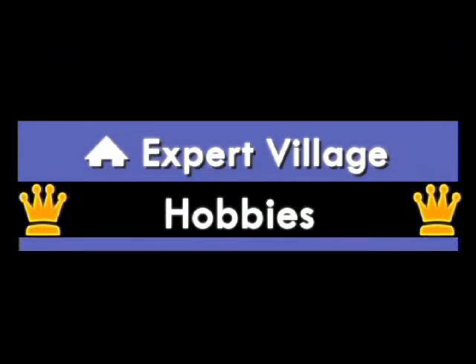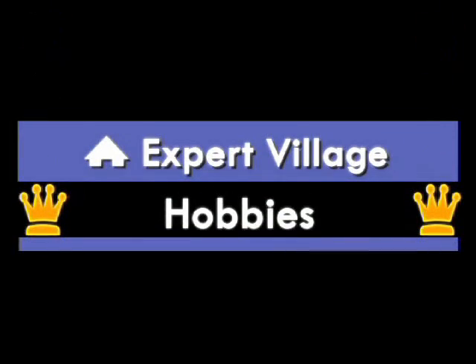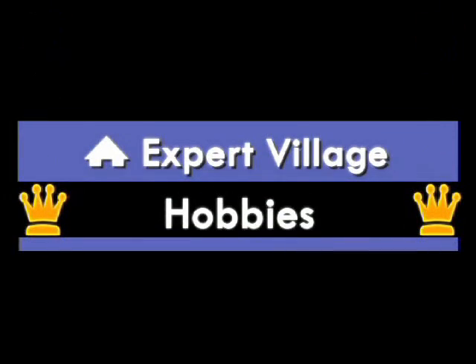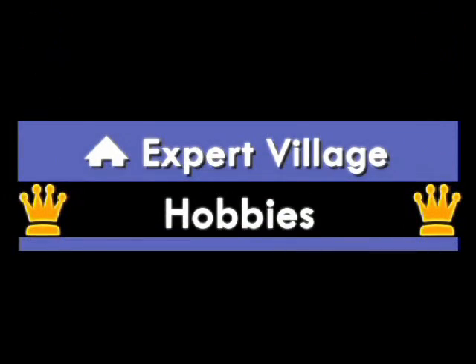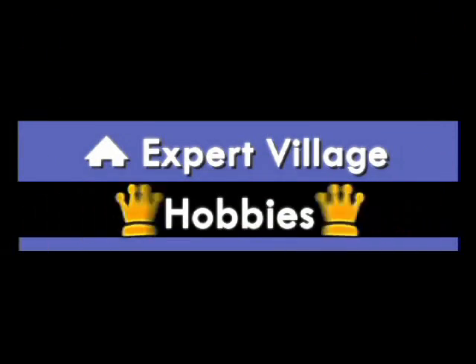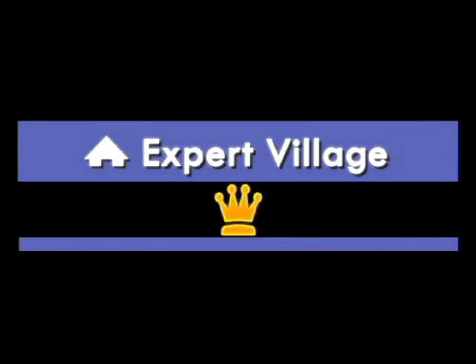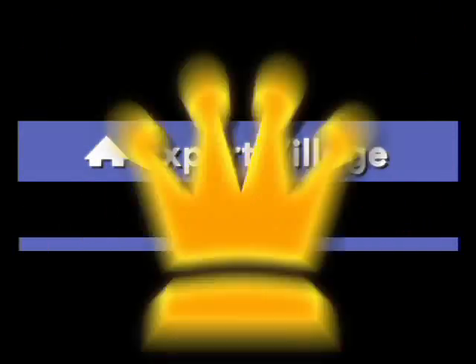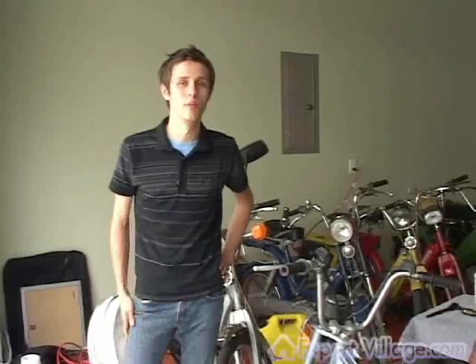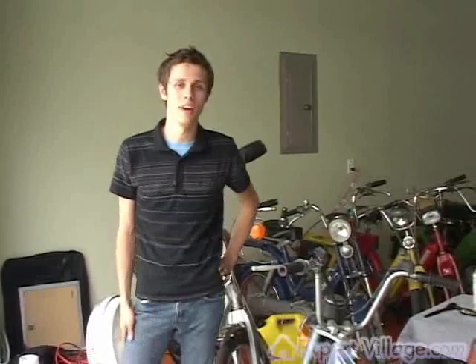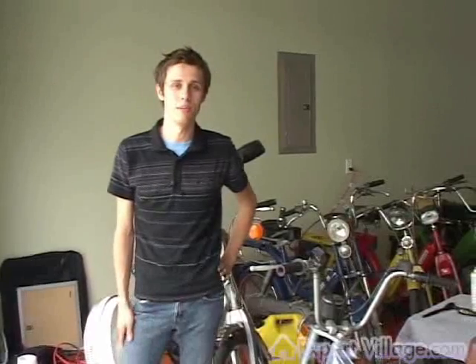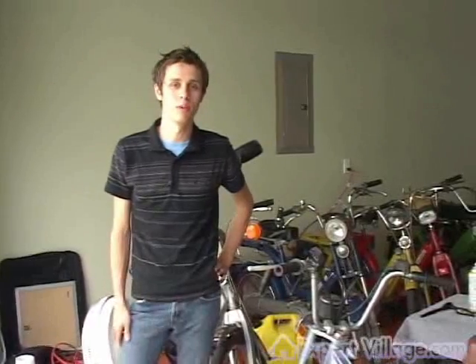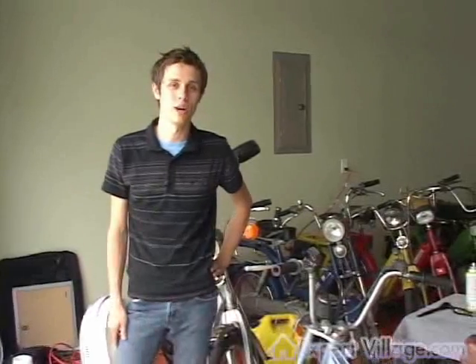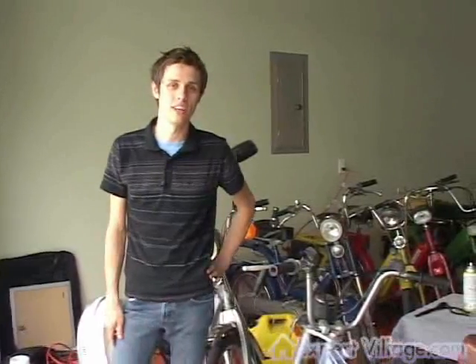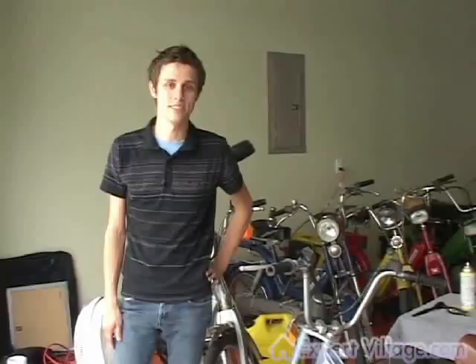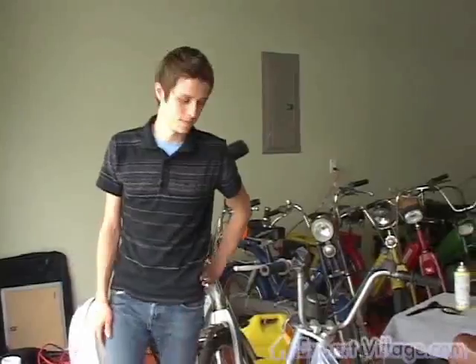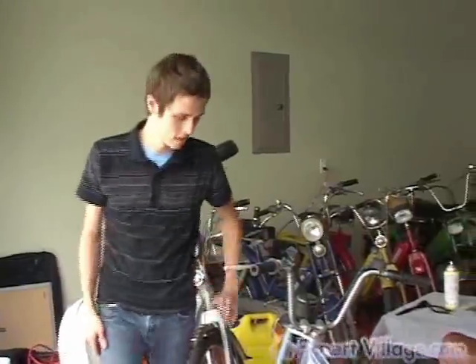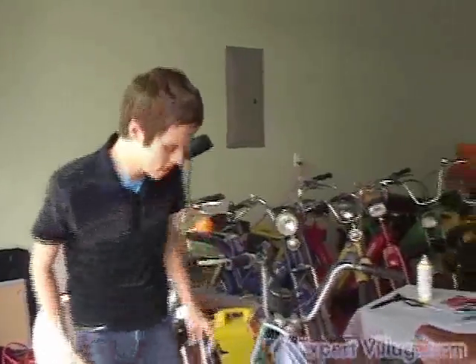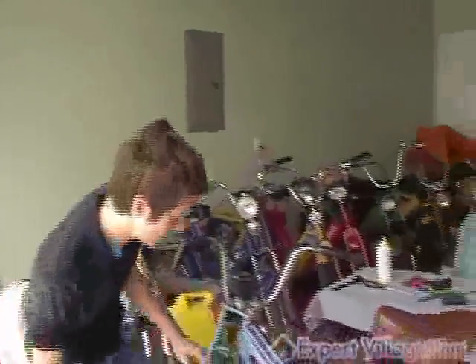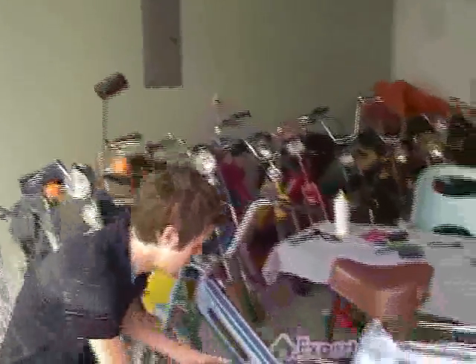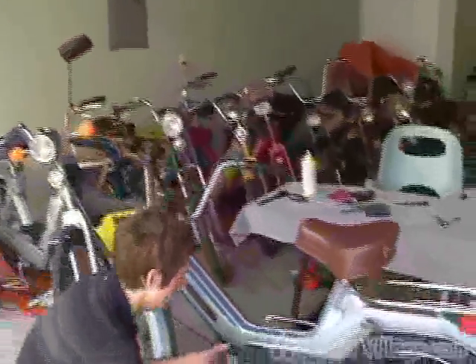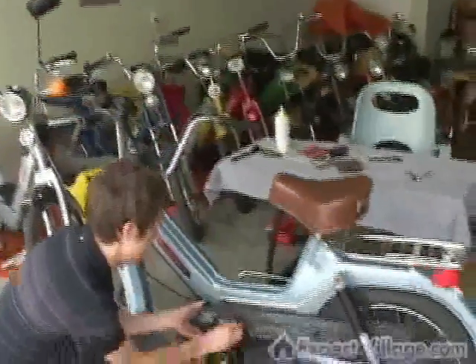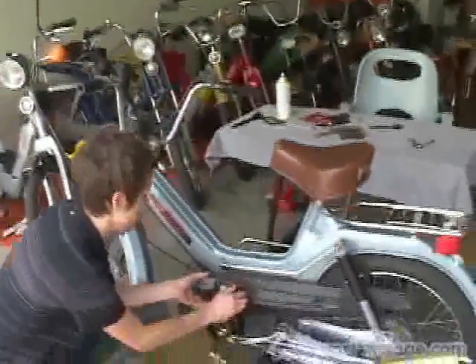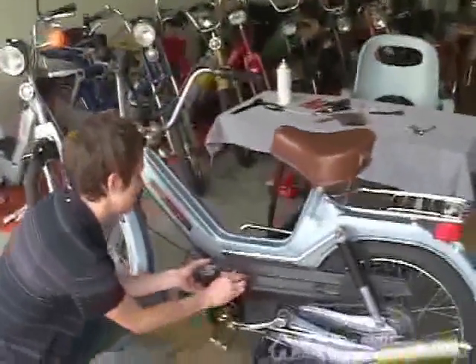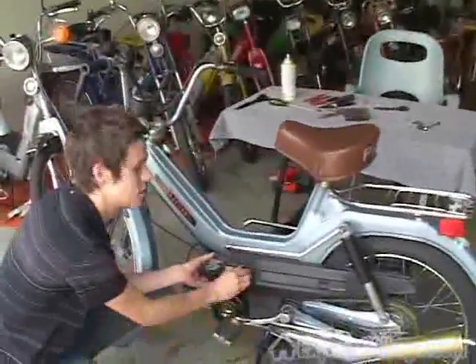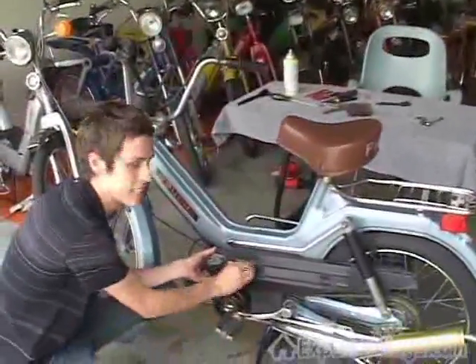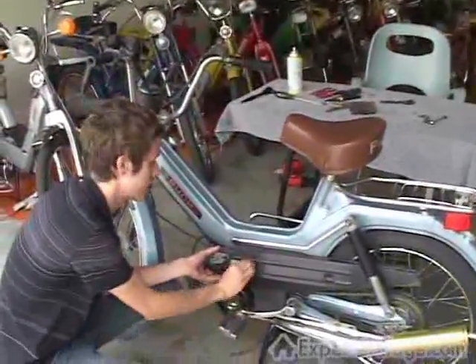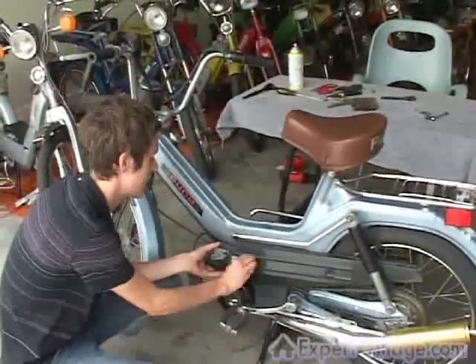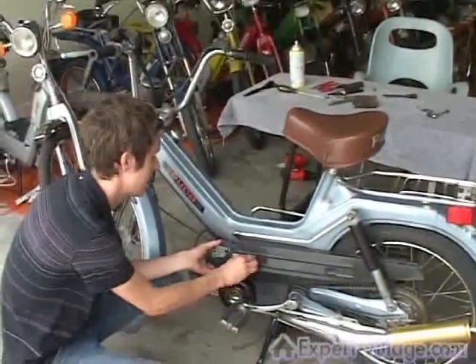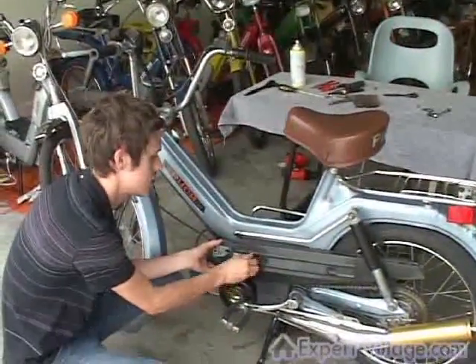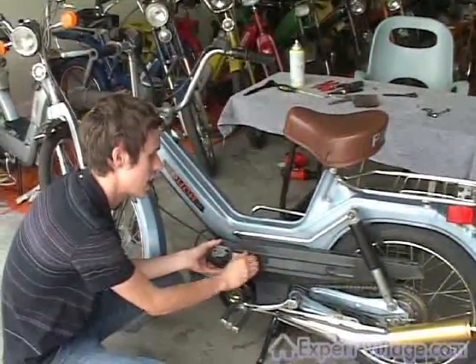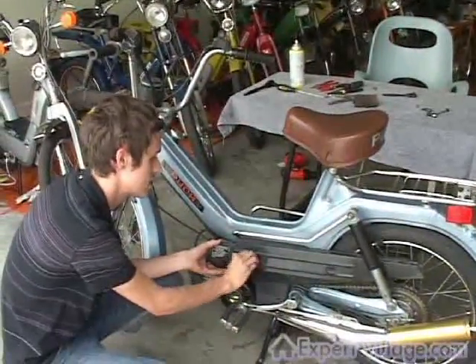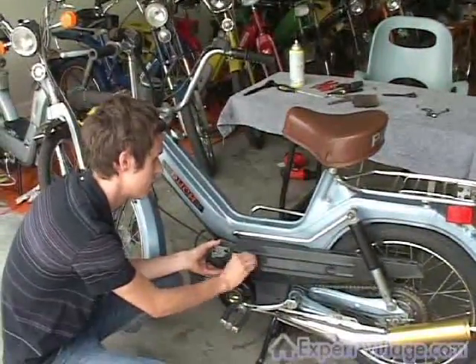Hi, I'm Beemer. I'm going to show you today how to remove a moped carburetor. First off, you need to take off the side covers to access the carb.